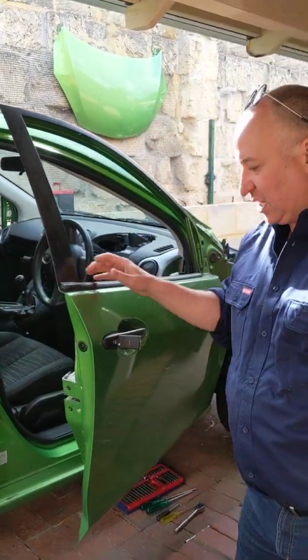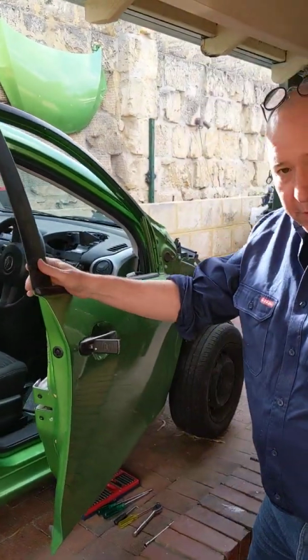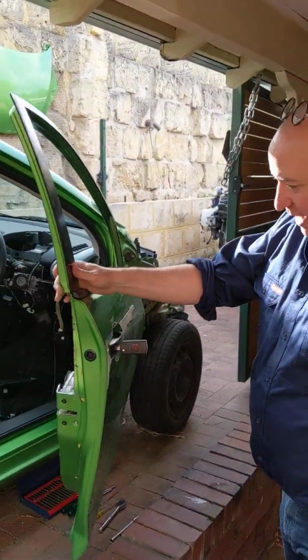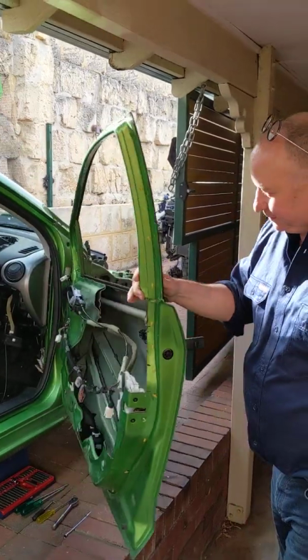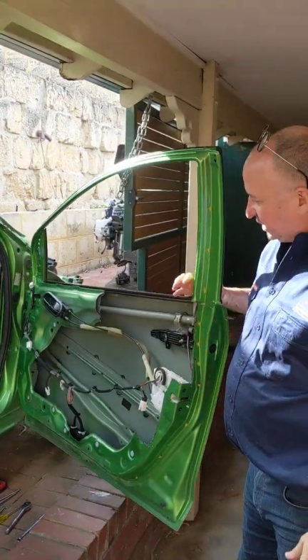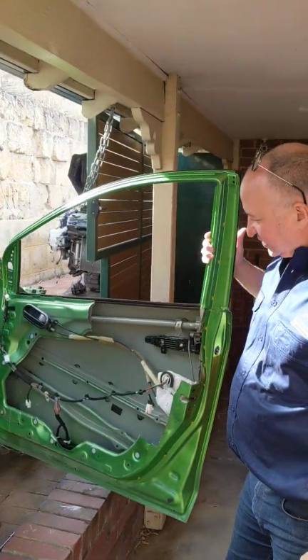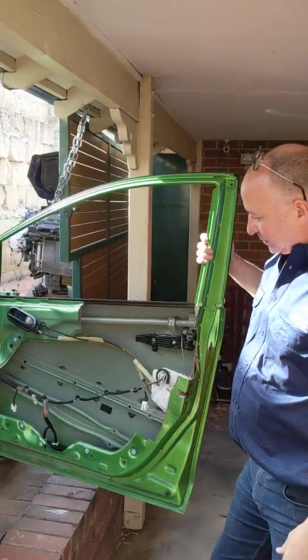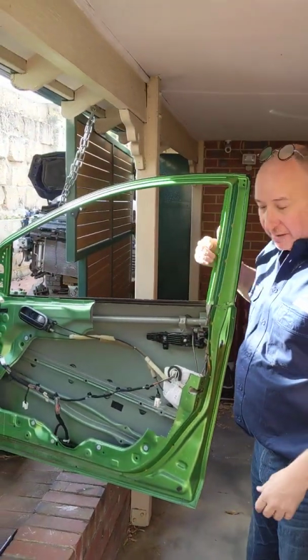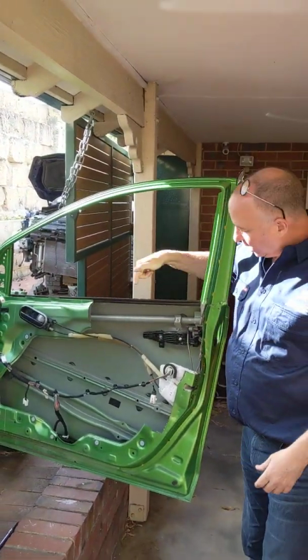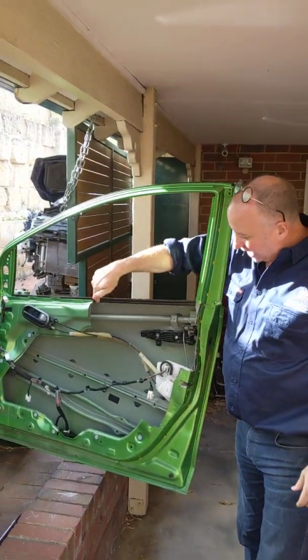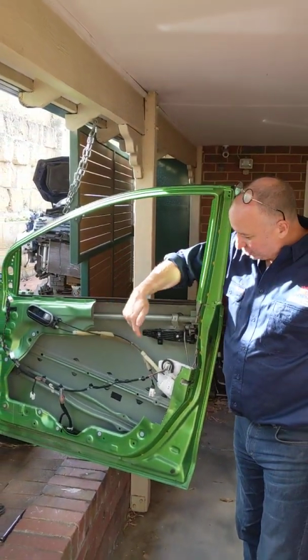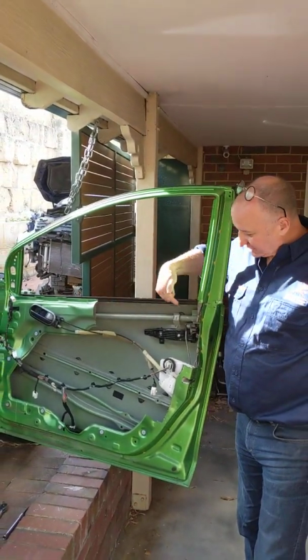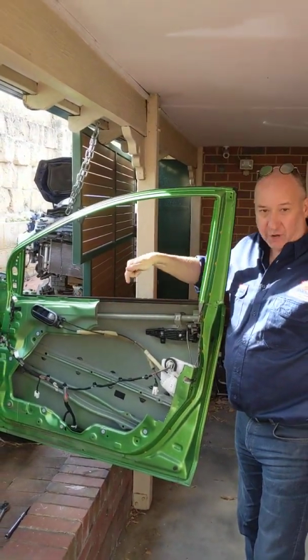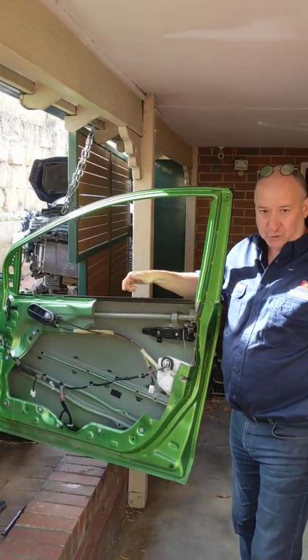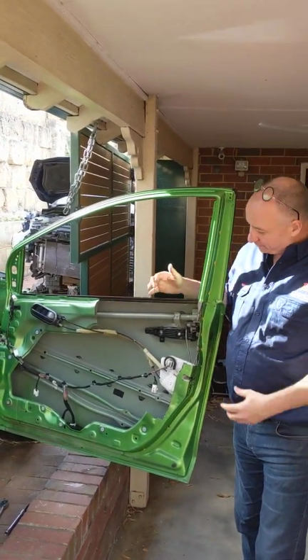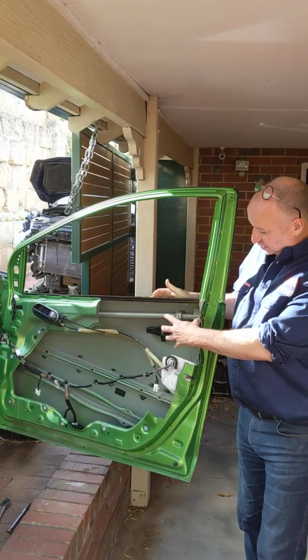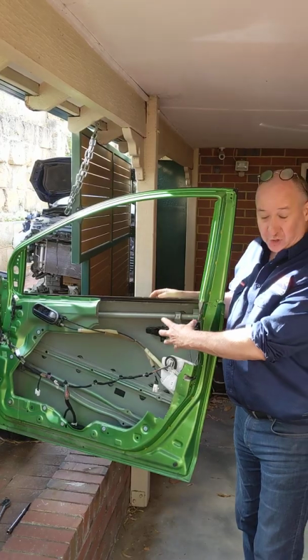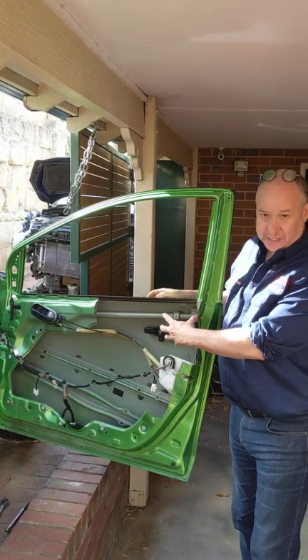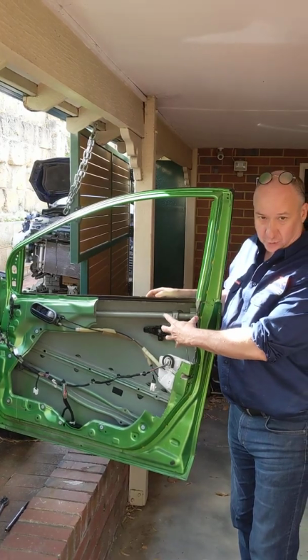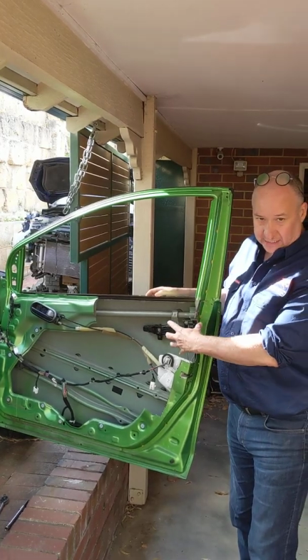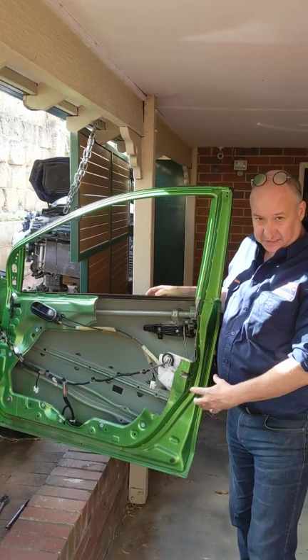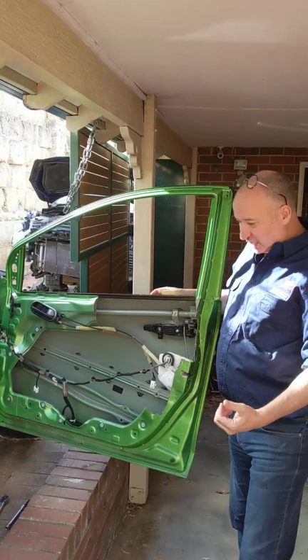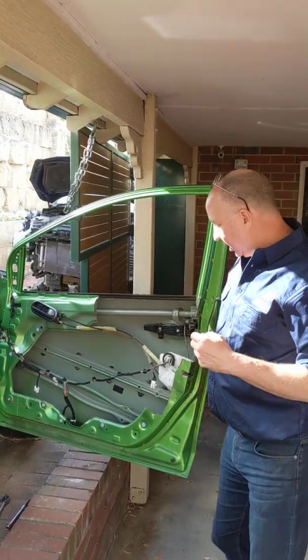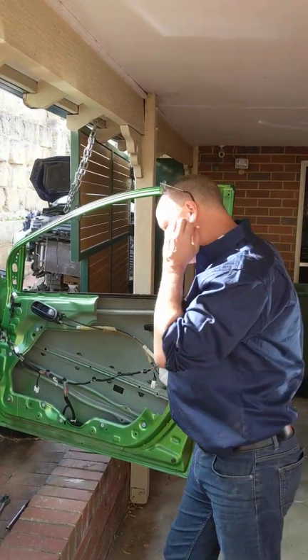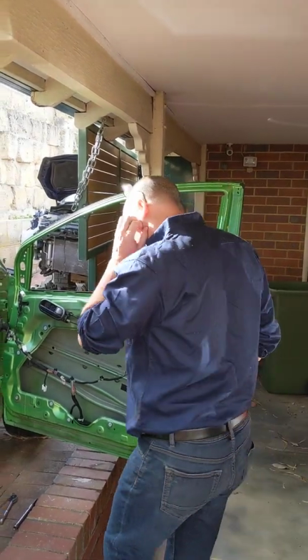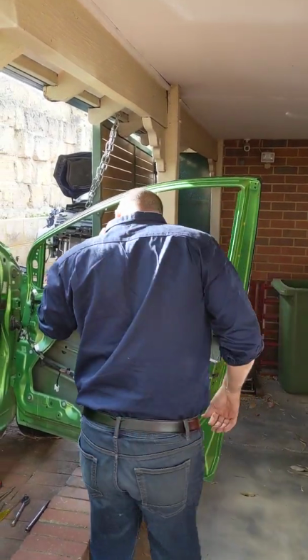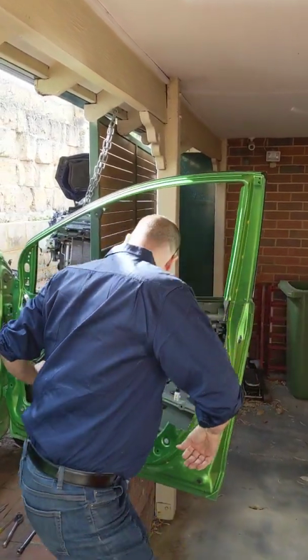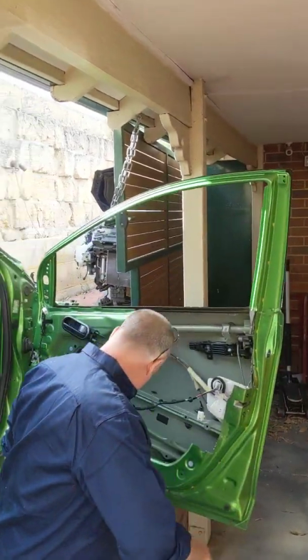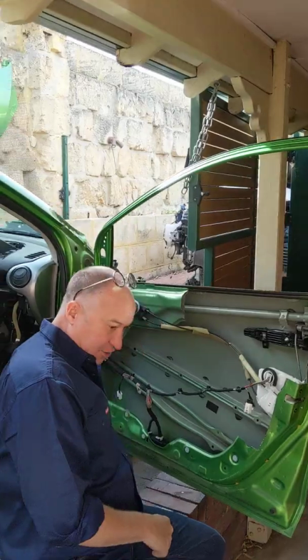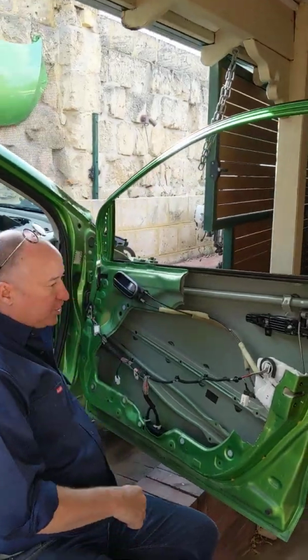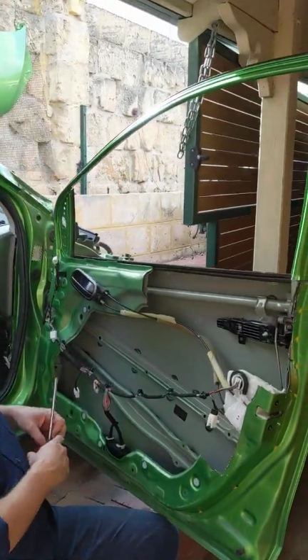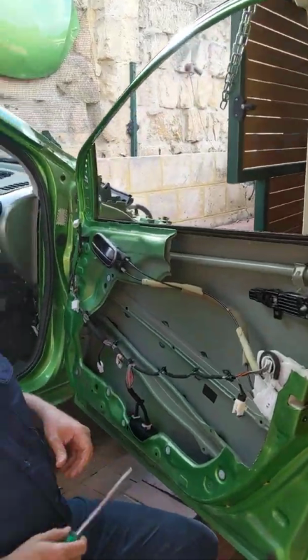What I've done, because this is a scrapped car, I've cut out a huge section of the door so I can show you all the internal workings. So let's come a little bit closer and I'll show you how this works.